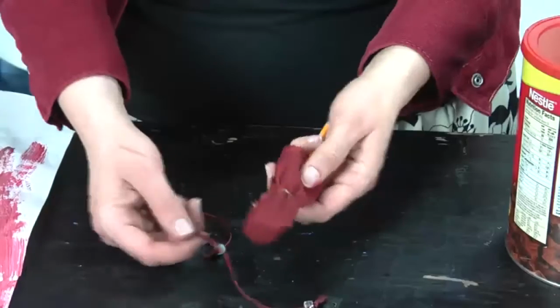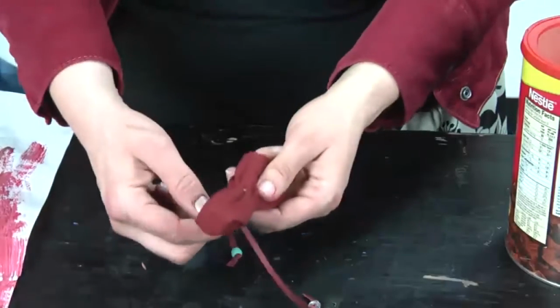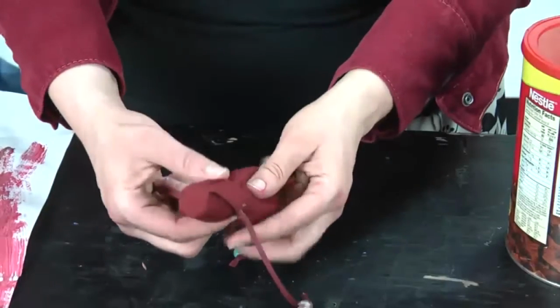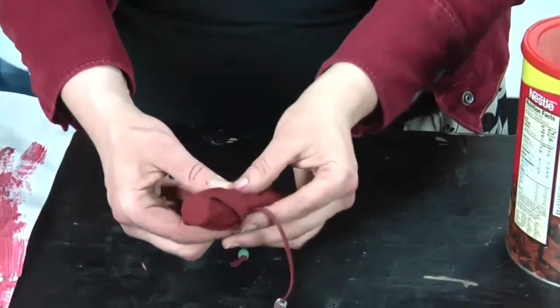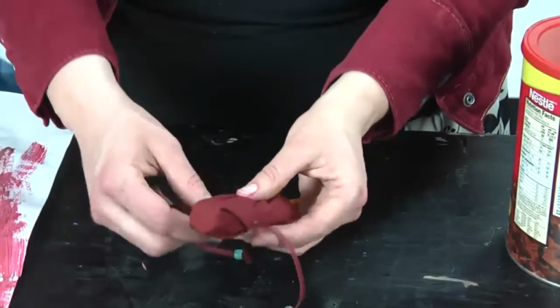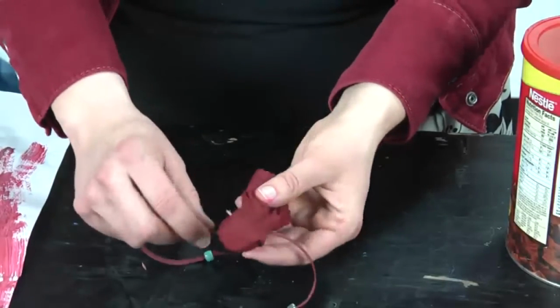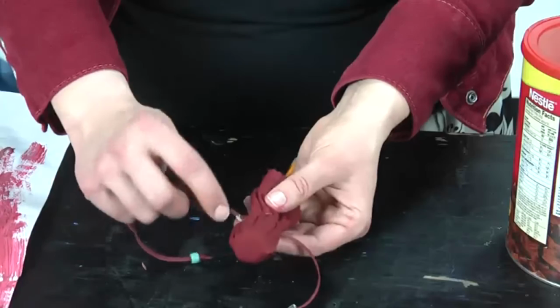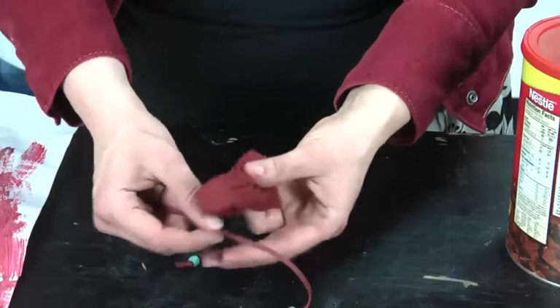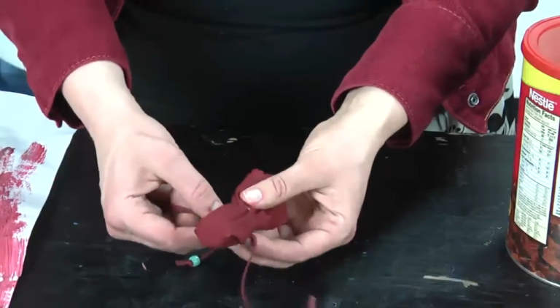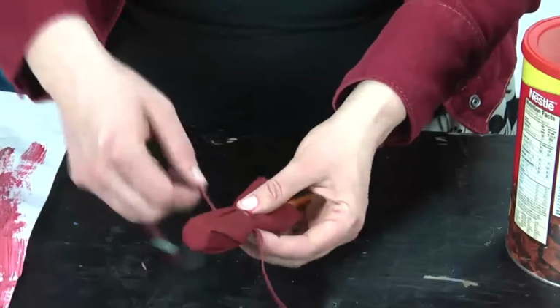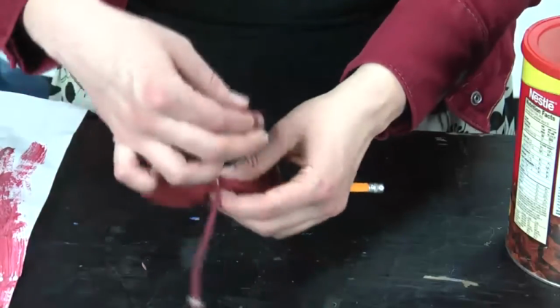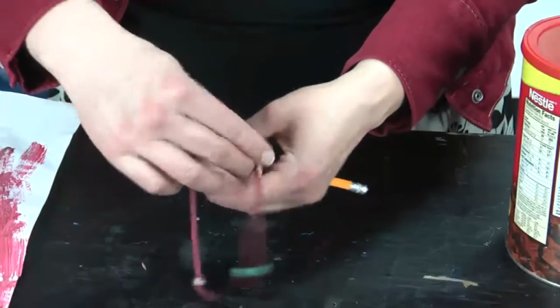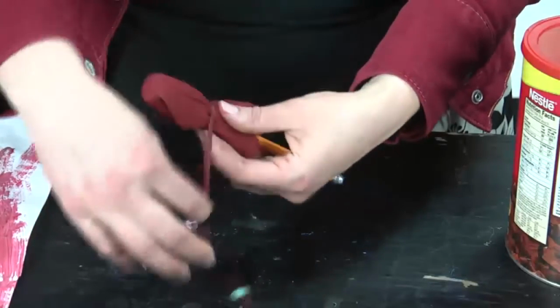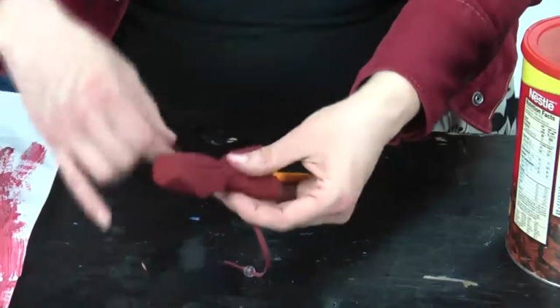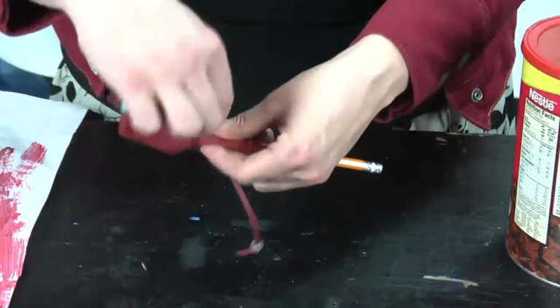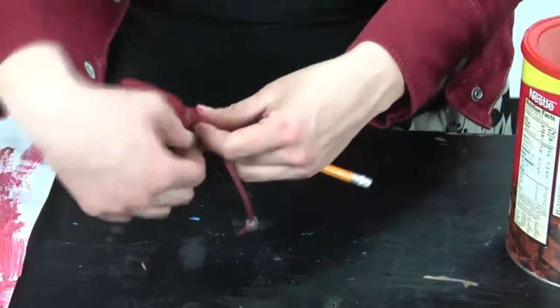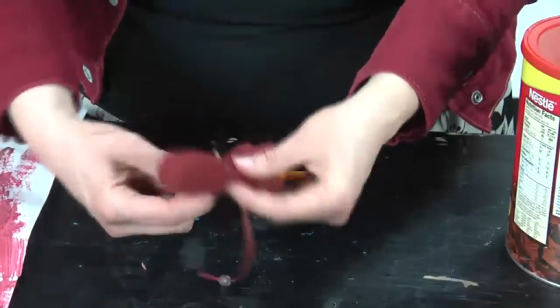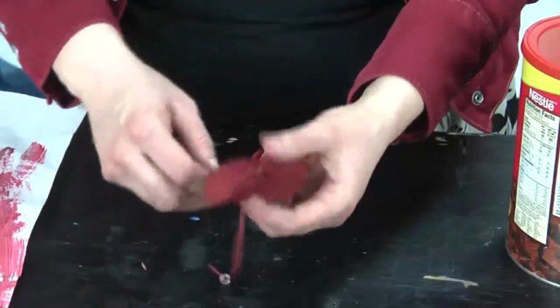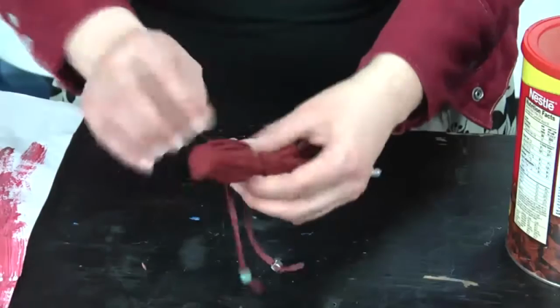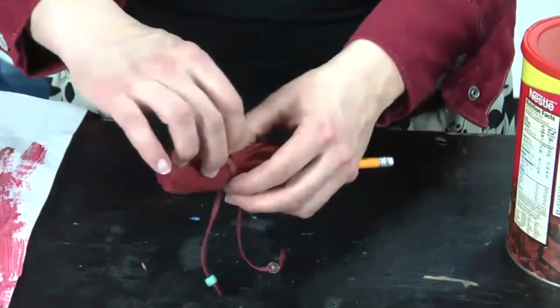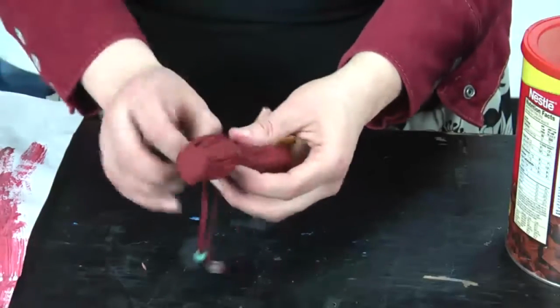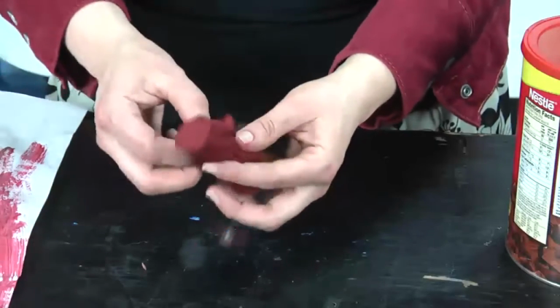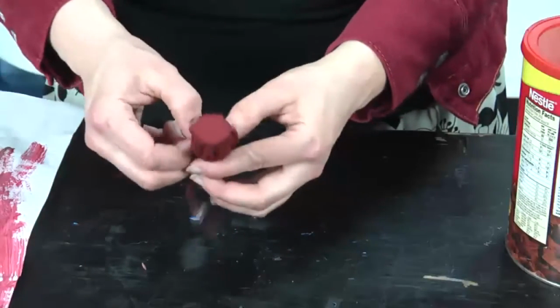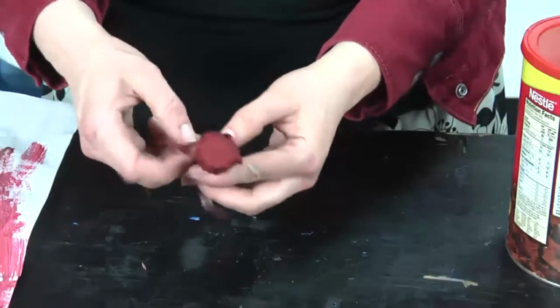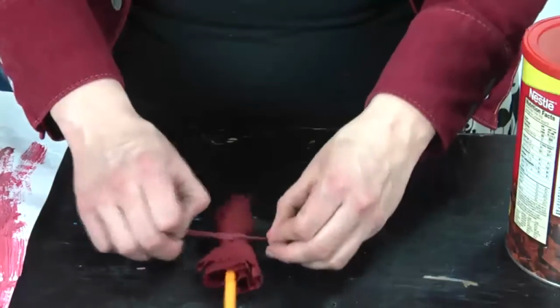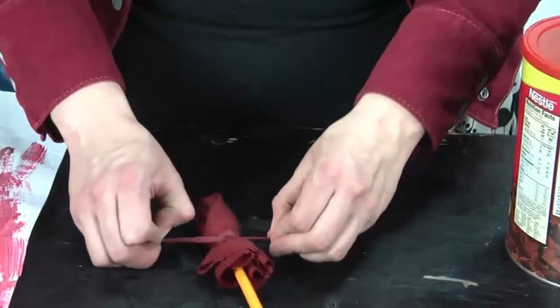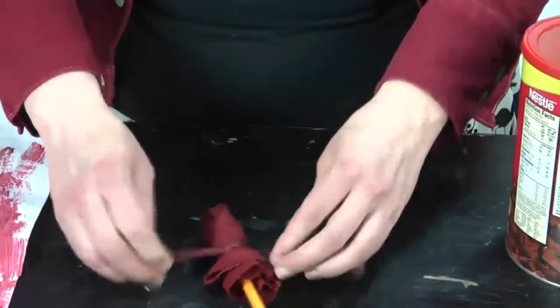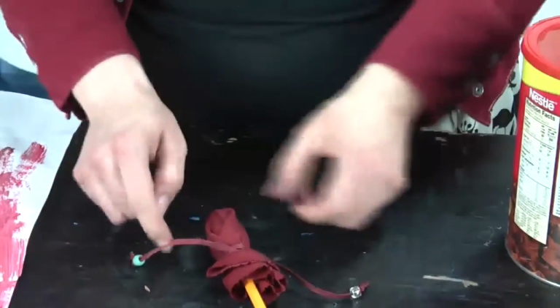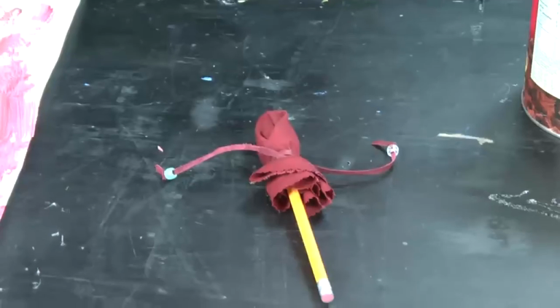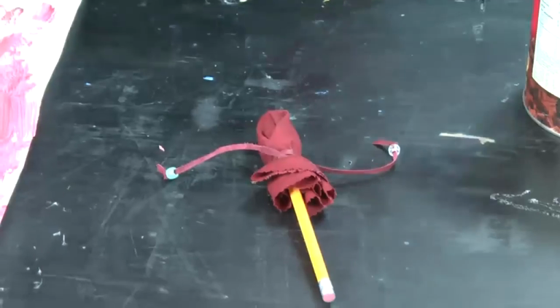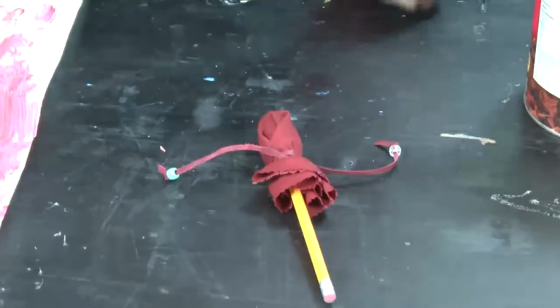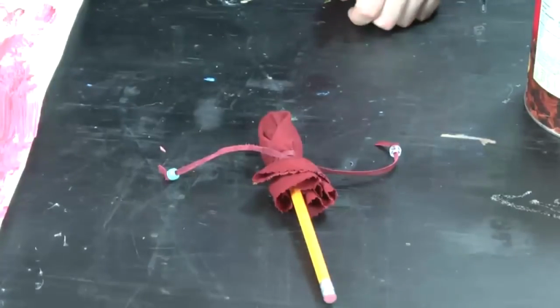Then go ahead and take your ribbon or your leather strip, wrap it around a couple of times to cover up the twine. And that's your drumstick.